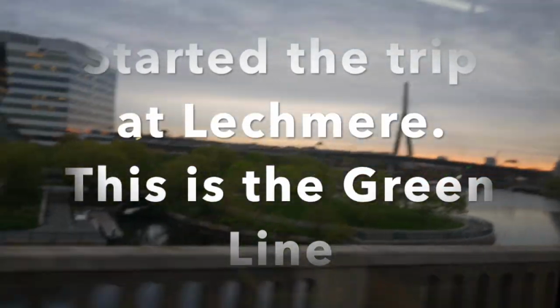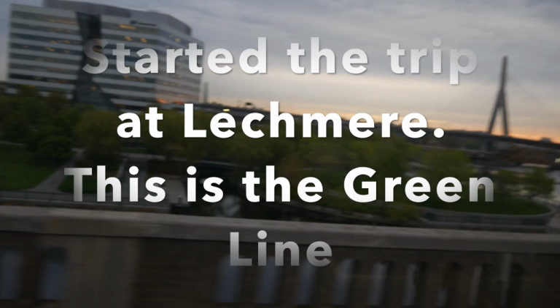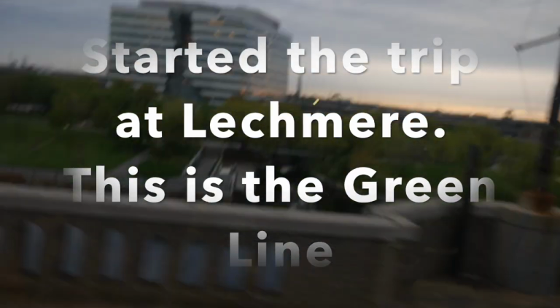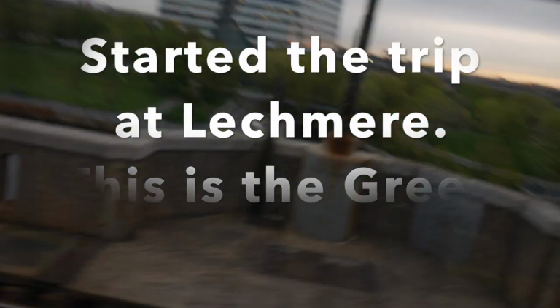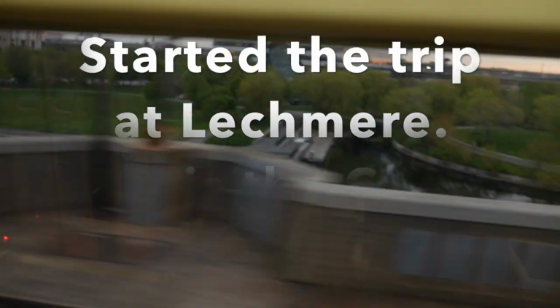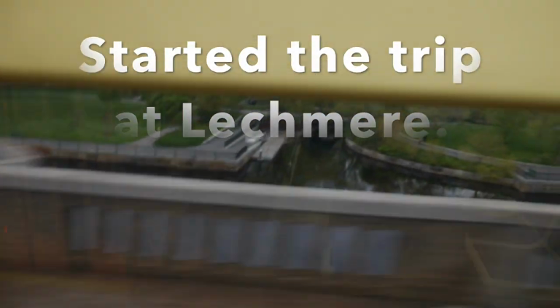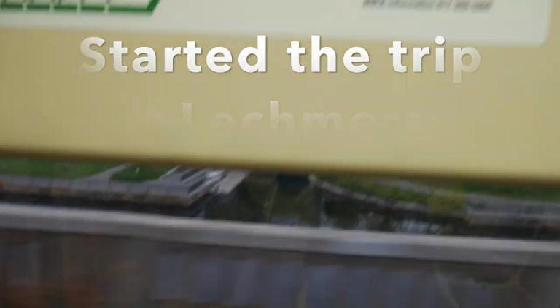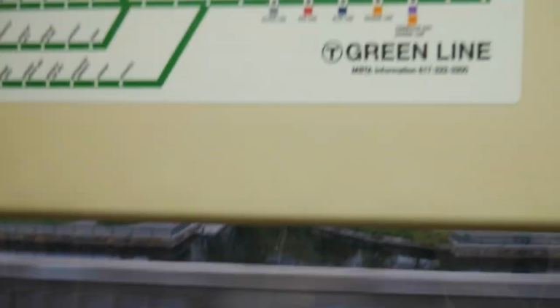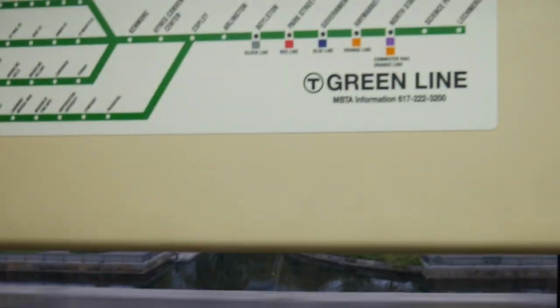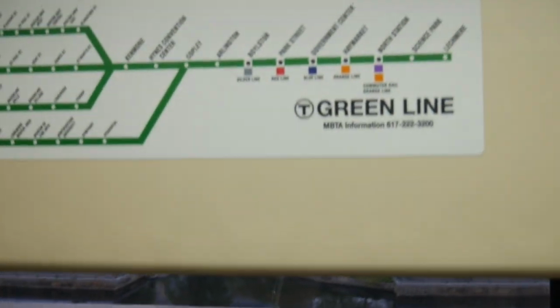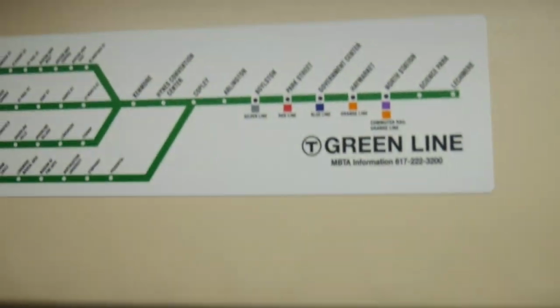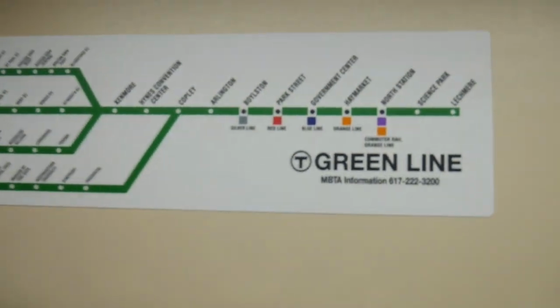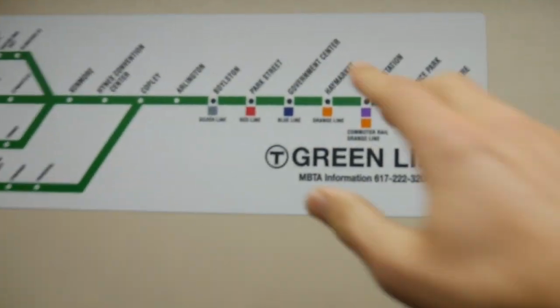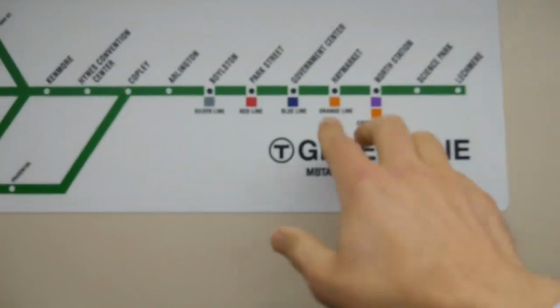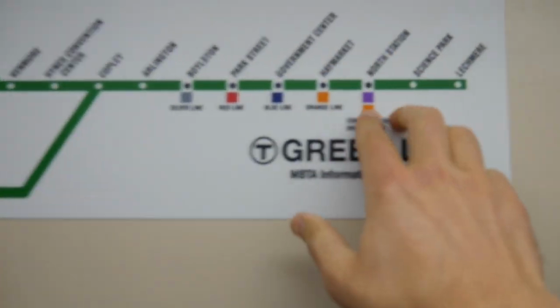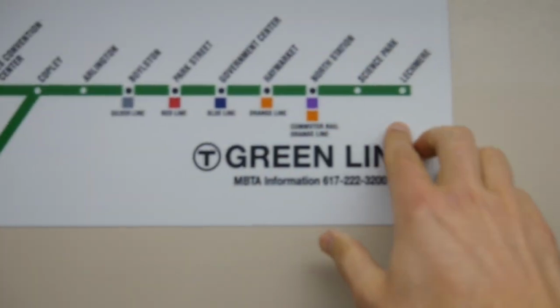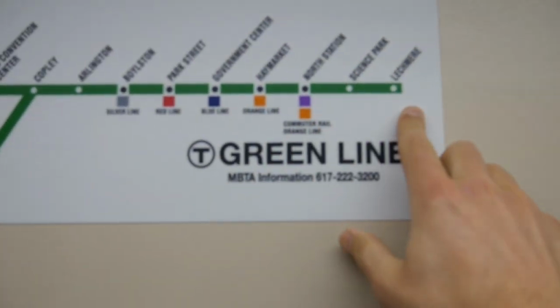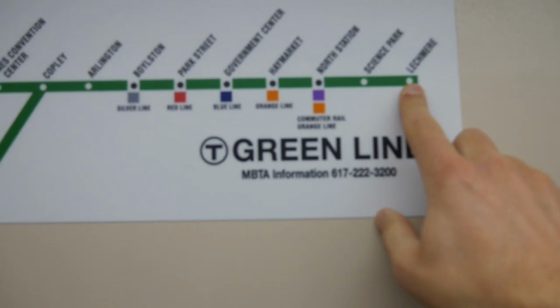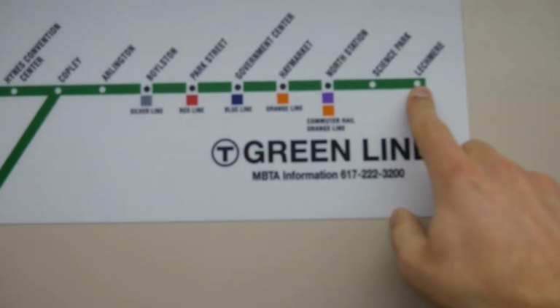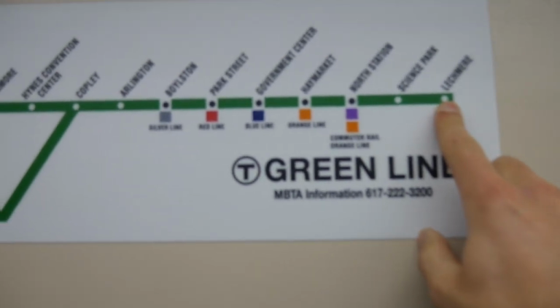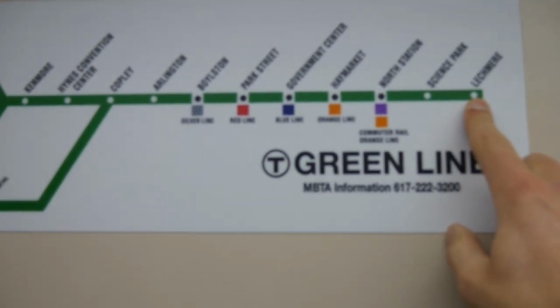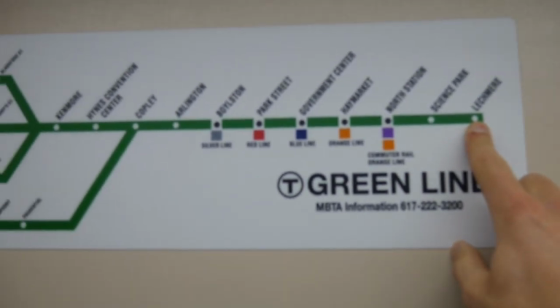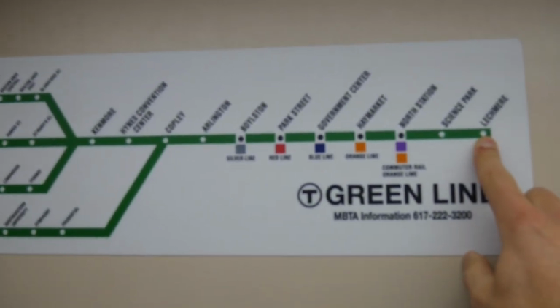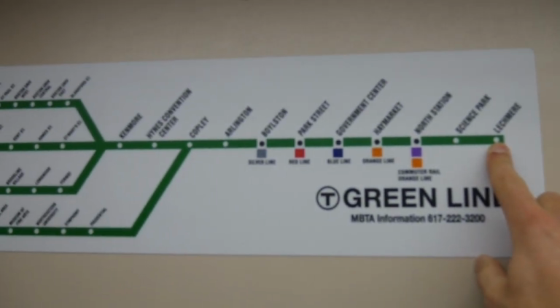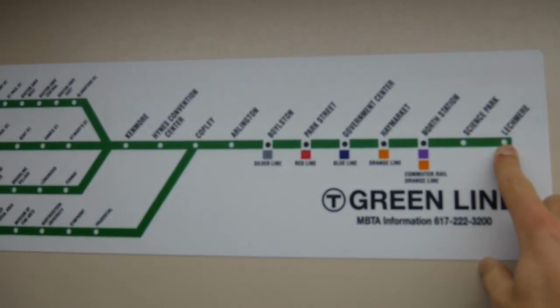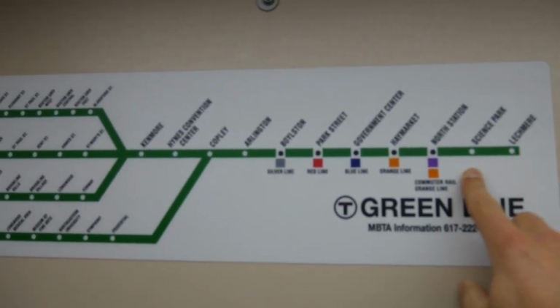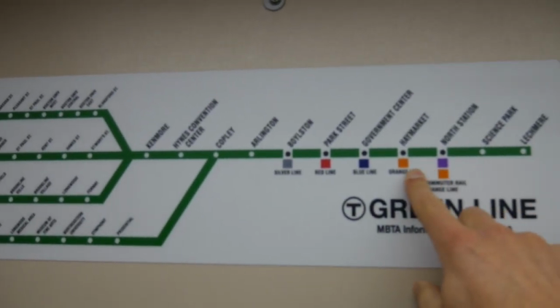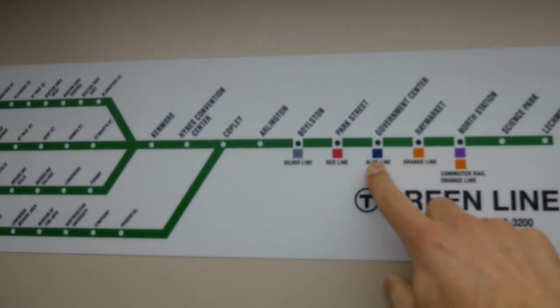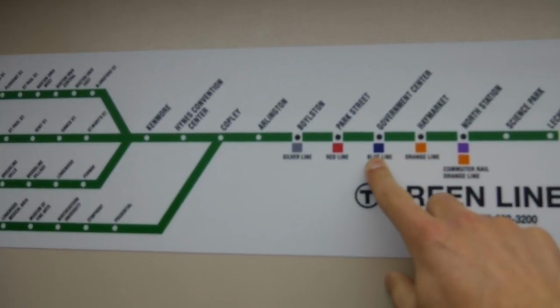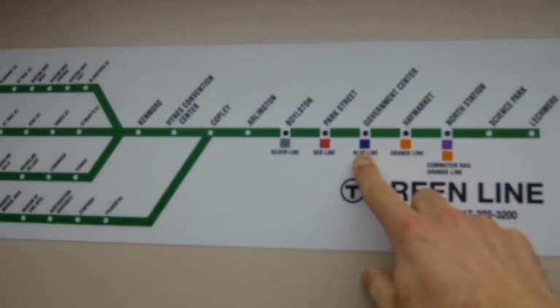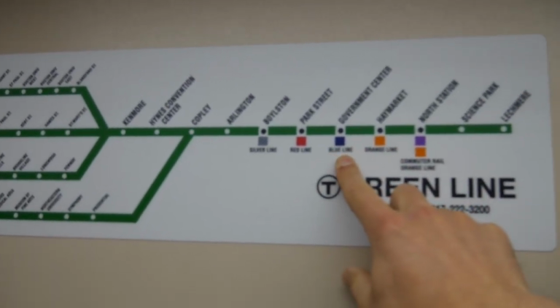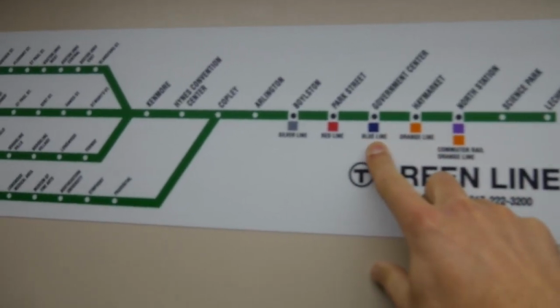Not a bad view. We are here. We're going to ride this to connect to the Blue Line.